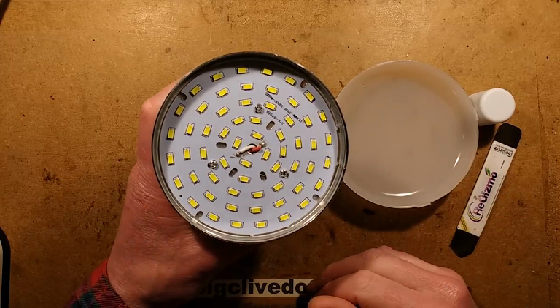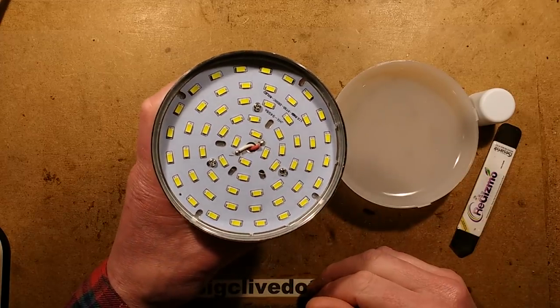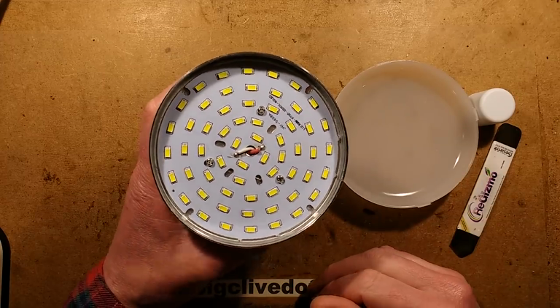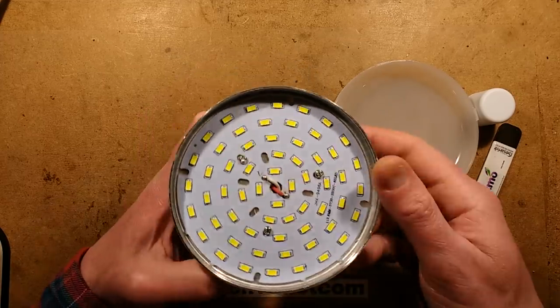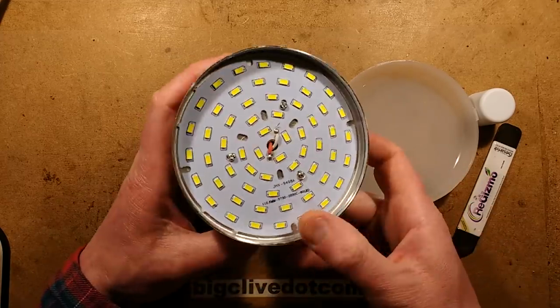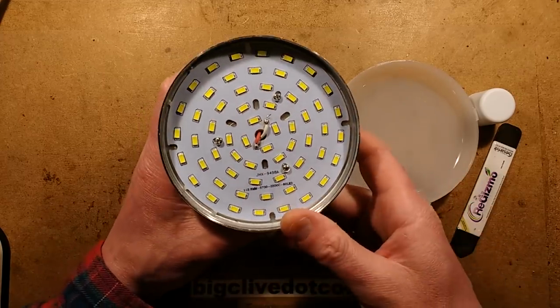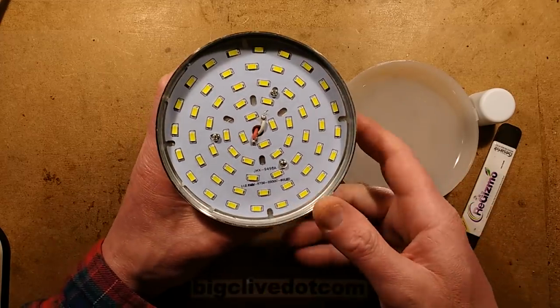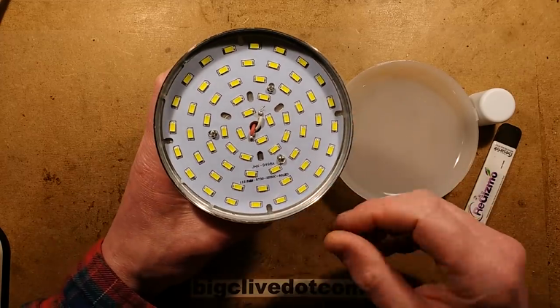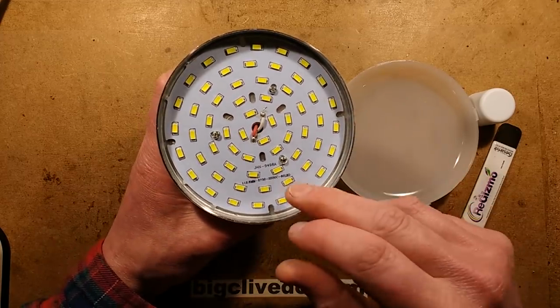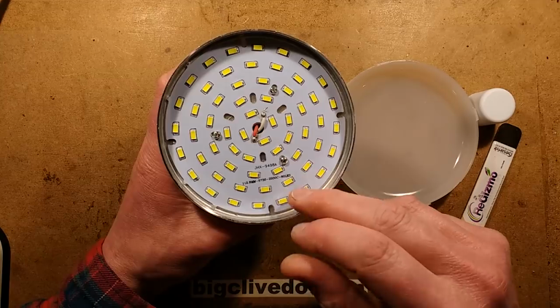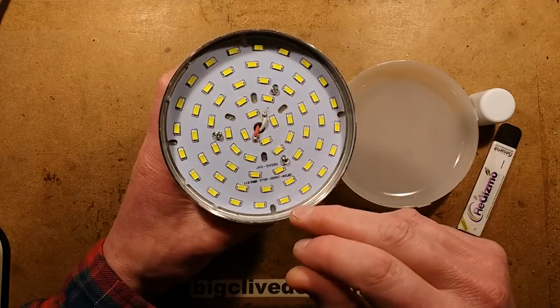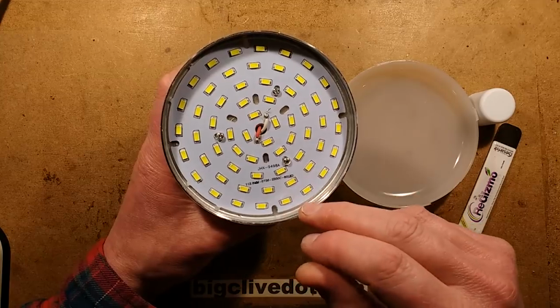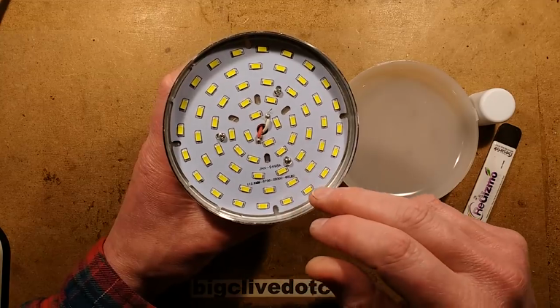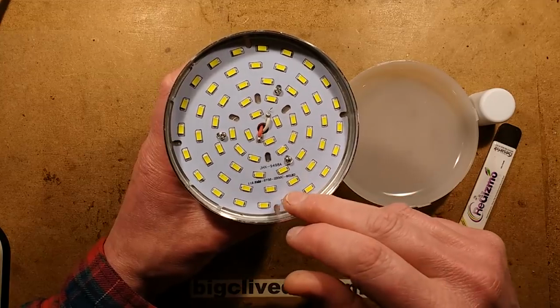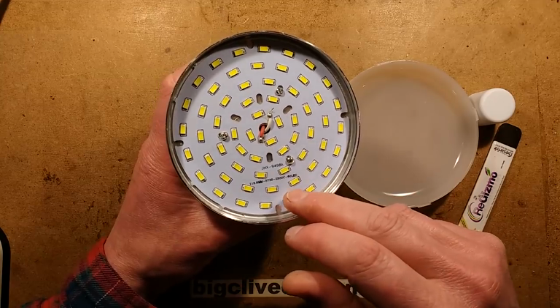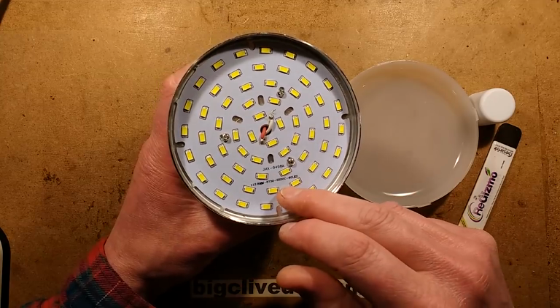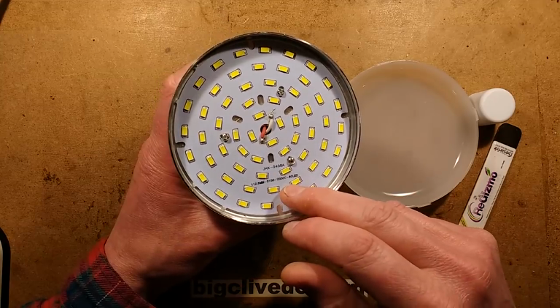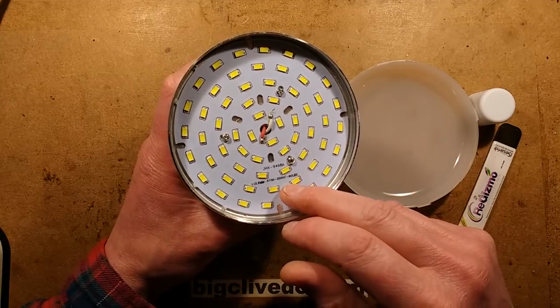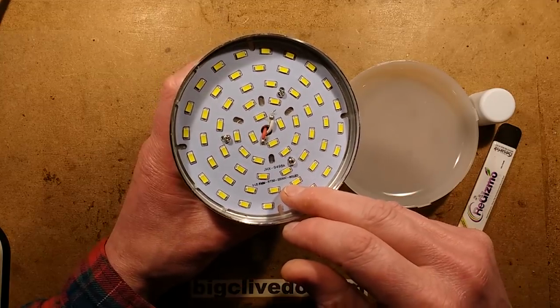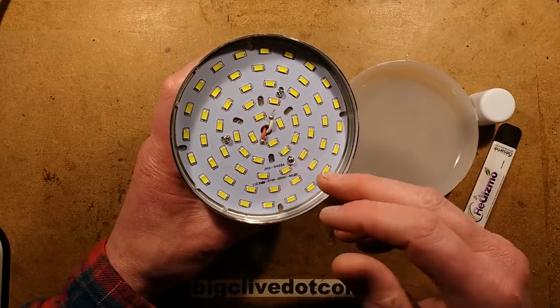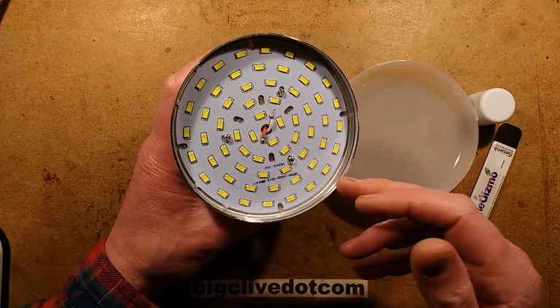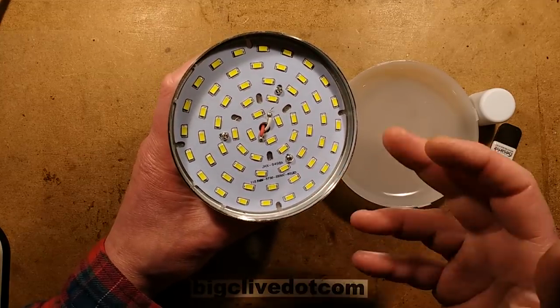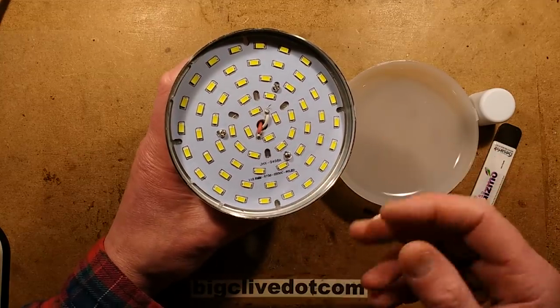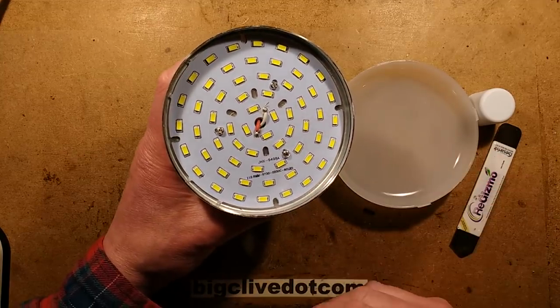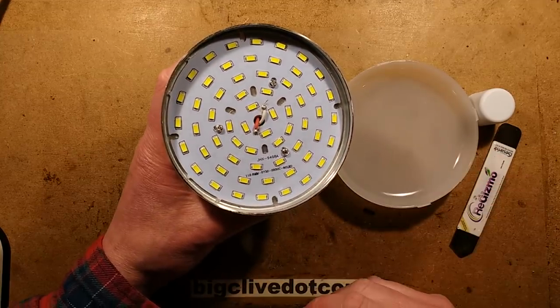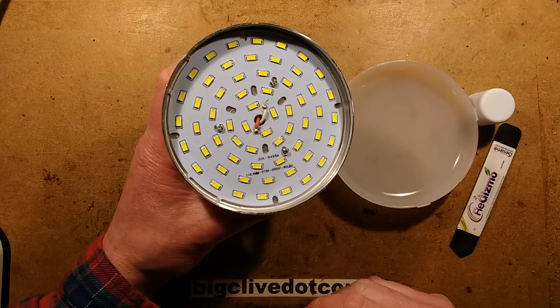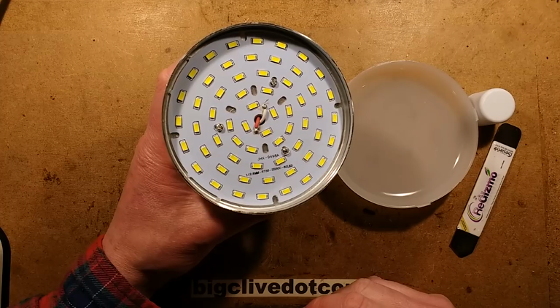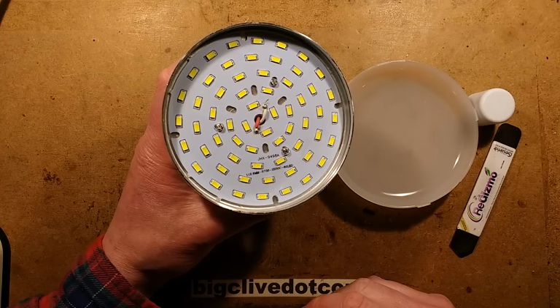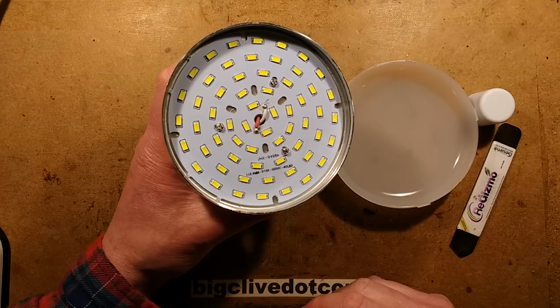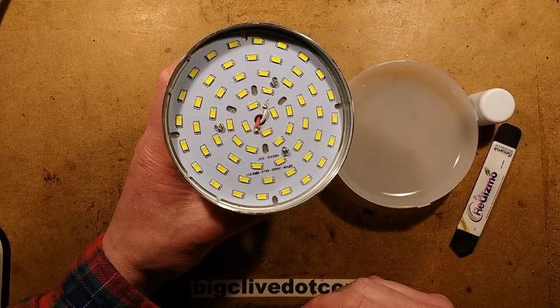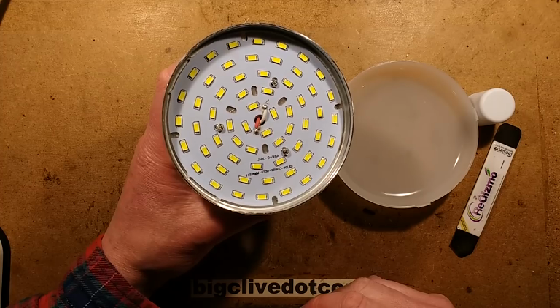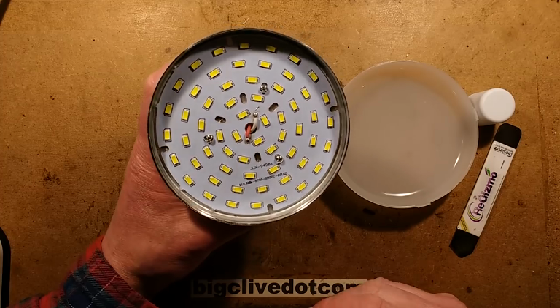That's going to be quite a high voltage. How many does it say? It says 60 LEDs, which means there are 30 pairs, which gives a voltage of about 90 volts. I'm kind of regretting putting the meter down — I should have measured that.